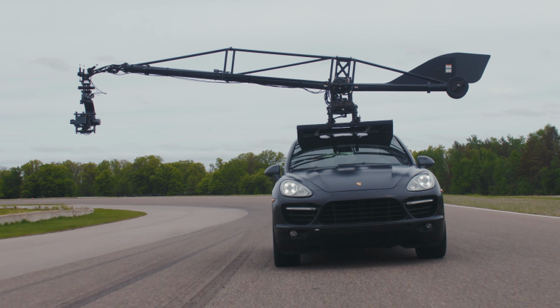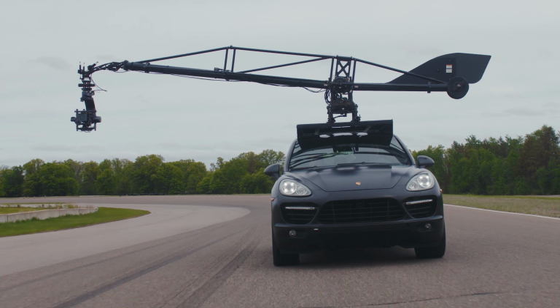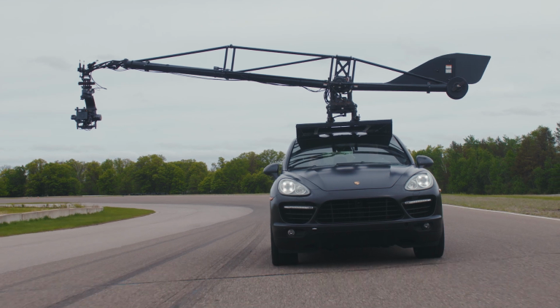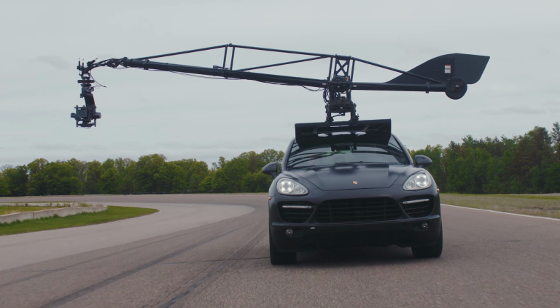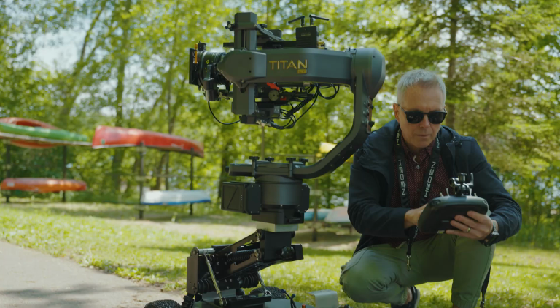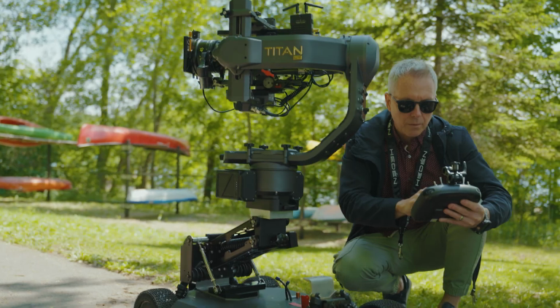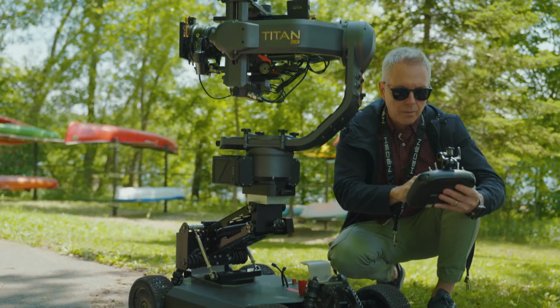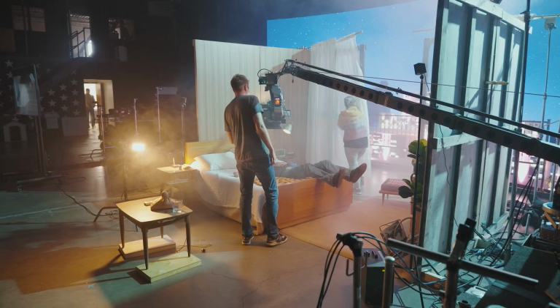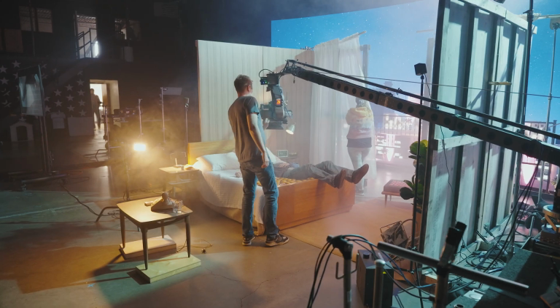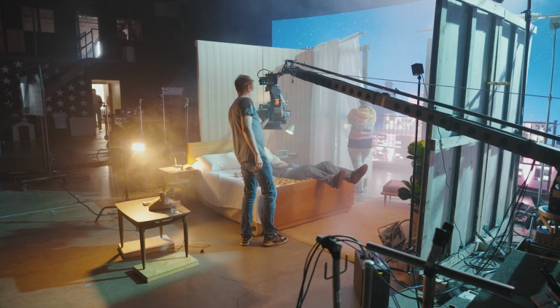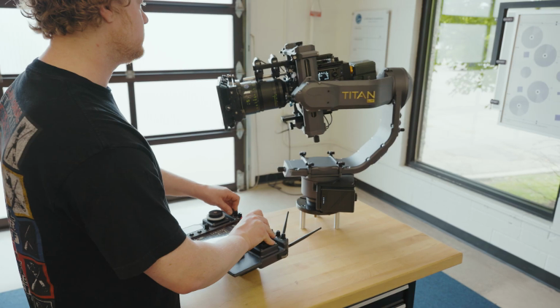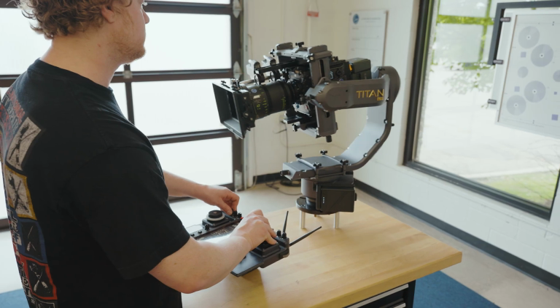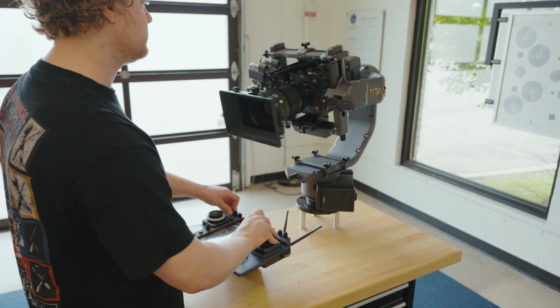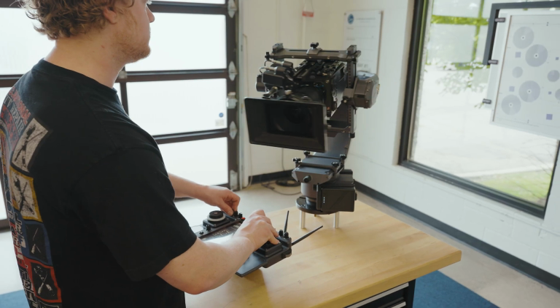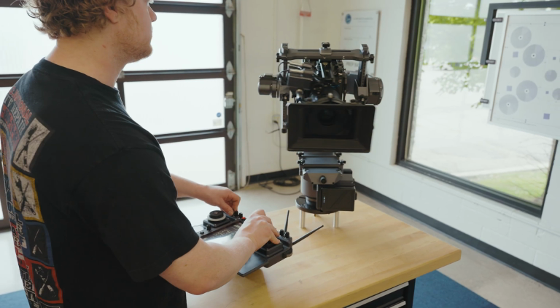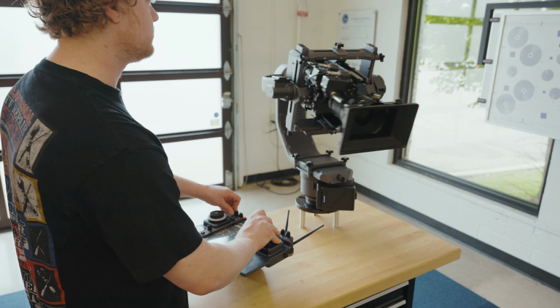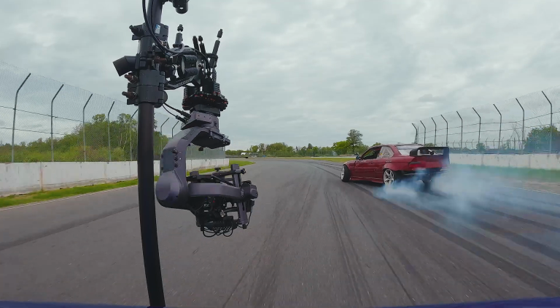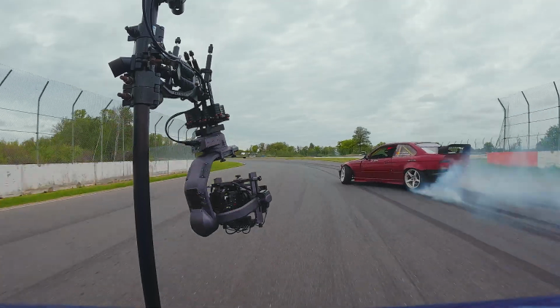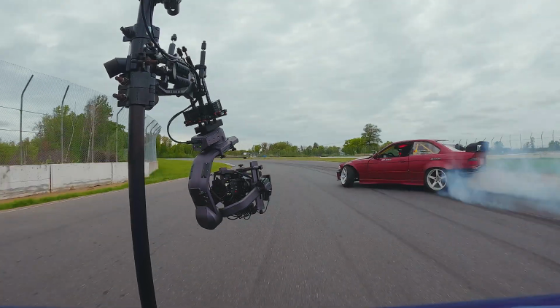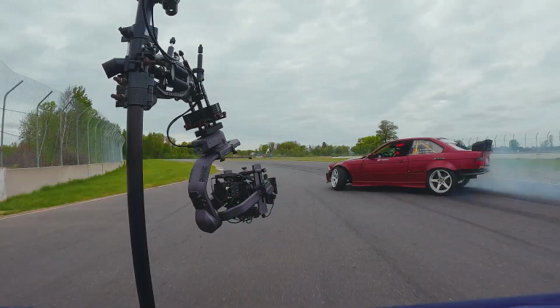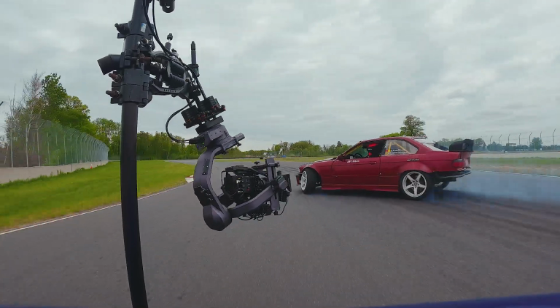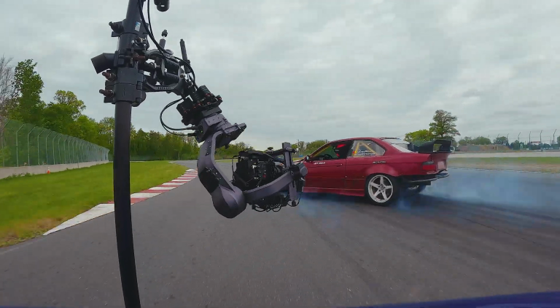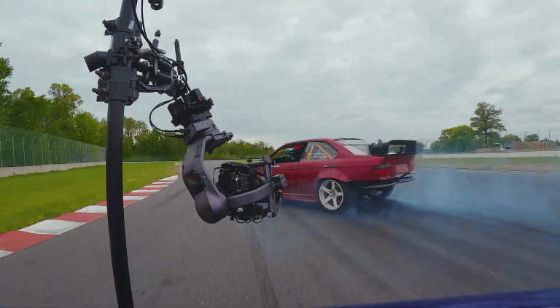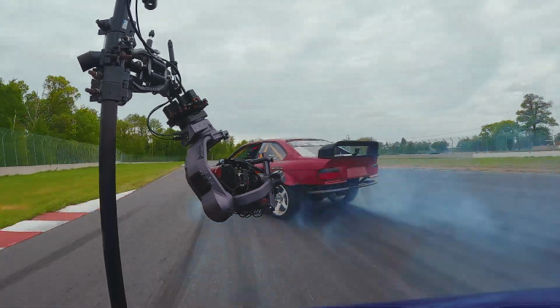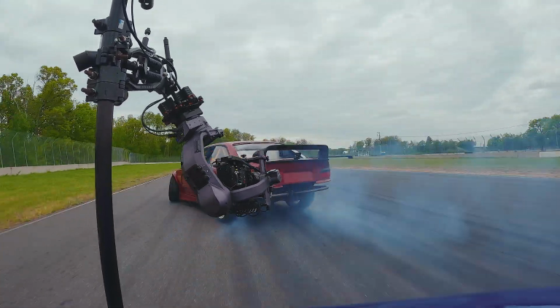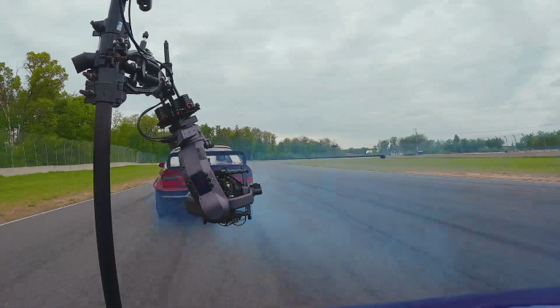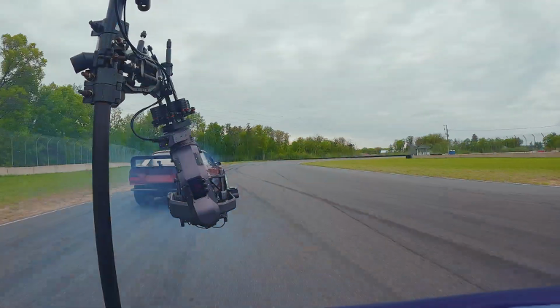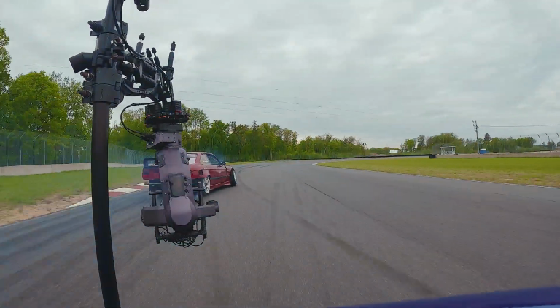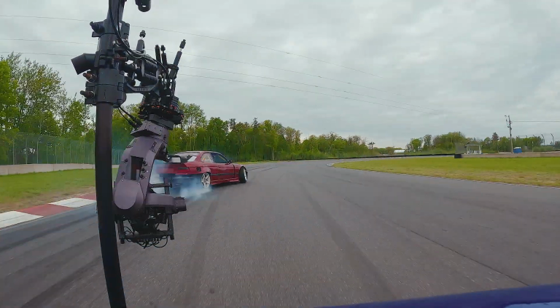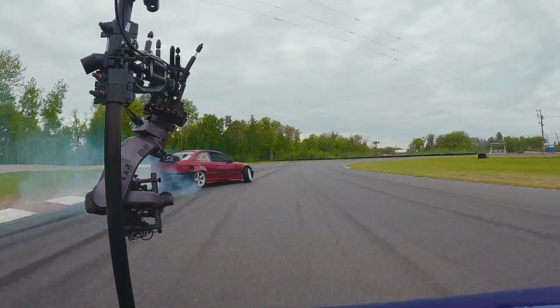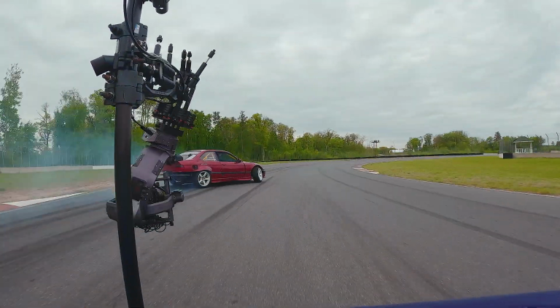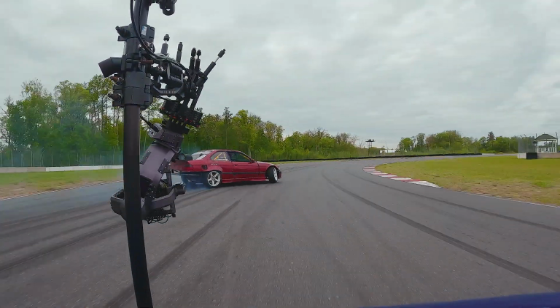At Motocrane, we're dedicated to arming the most demanding camera movement specialists with the most powerful tools available. And now with LT, you can confidently push harder than ever before with the system built to perform at the limit.